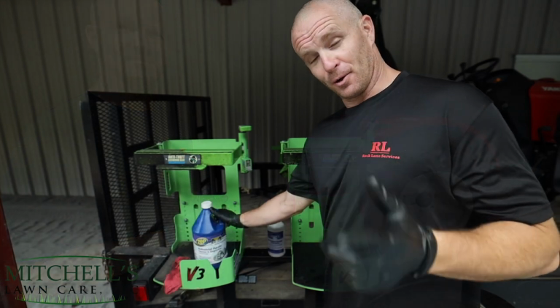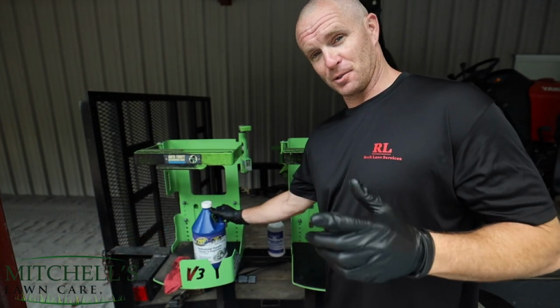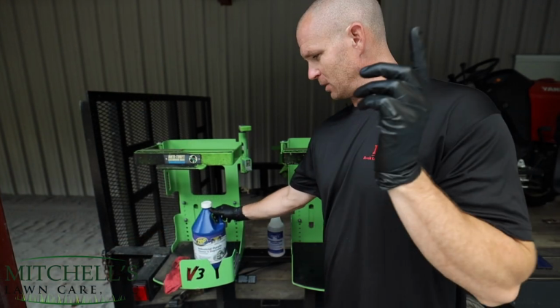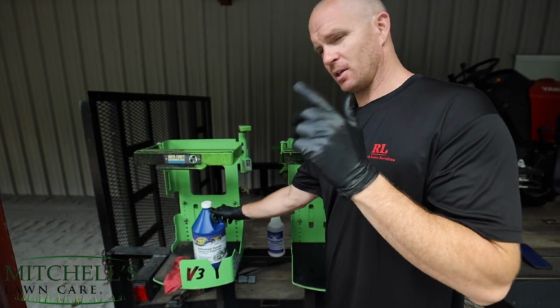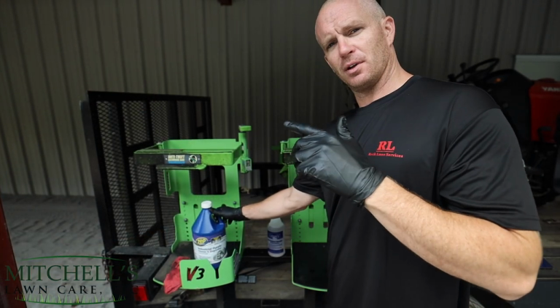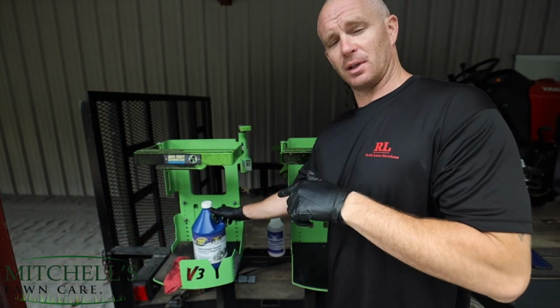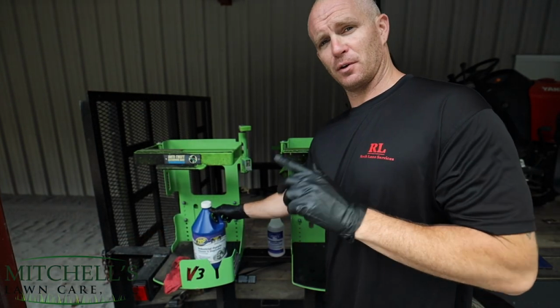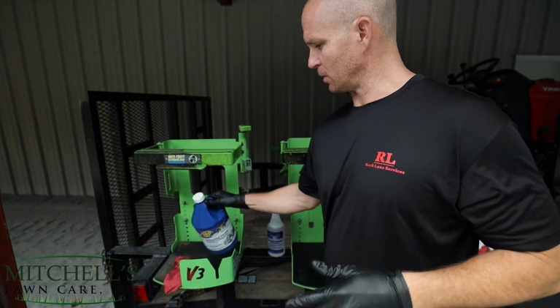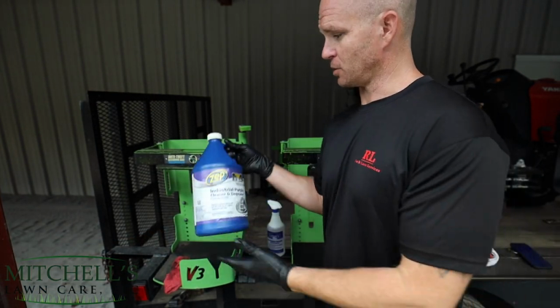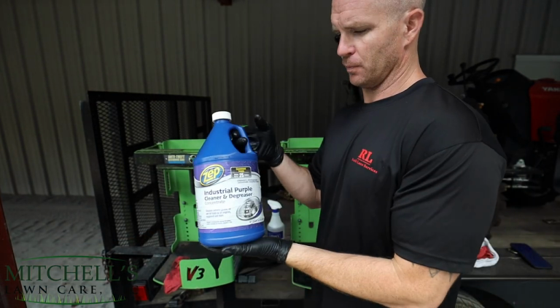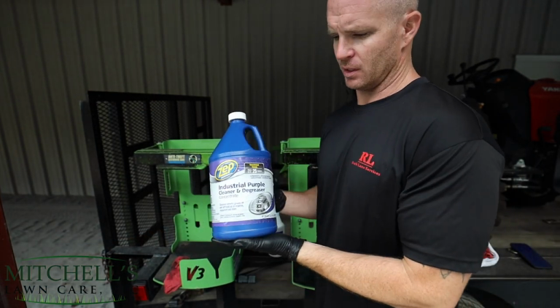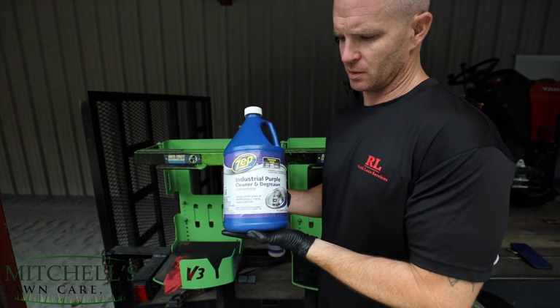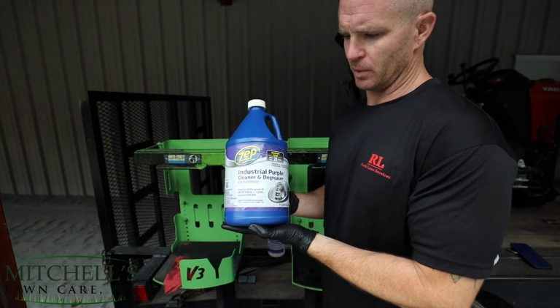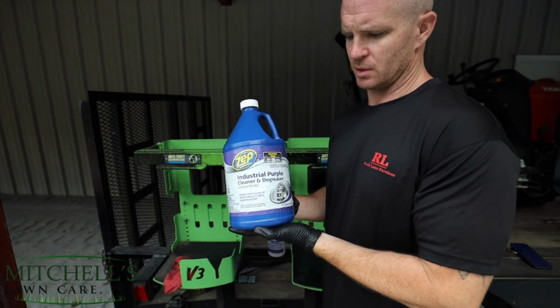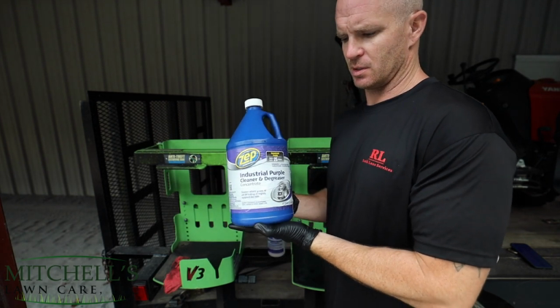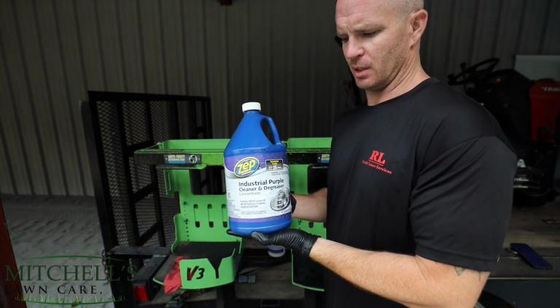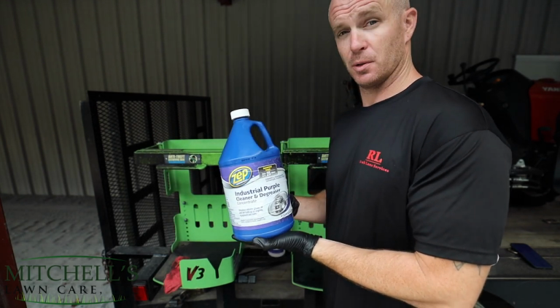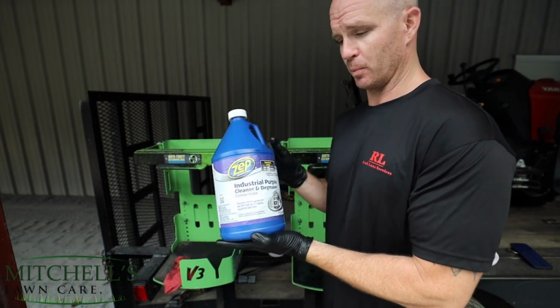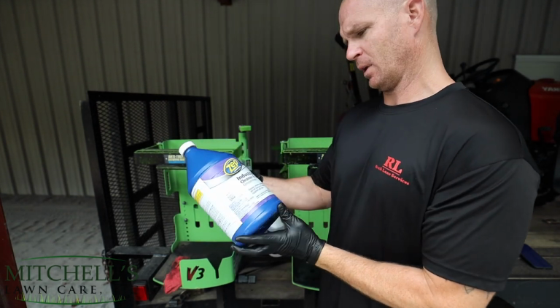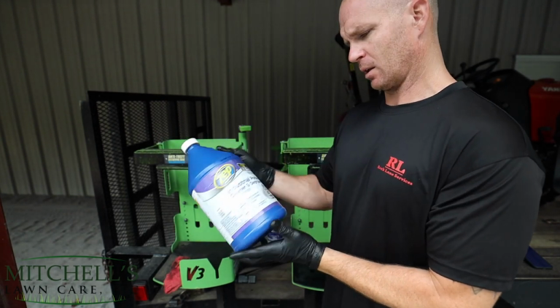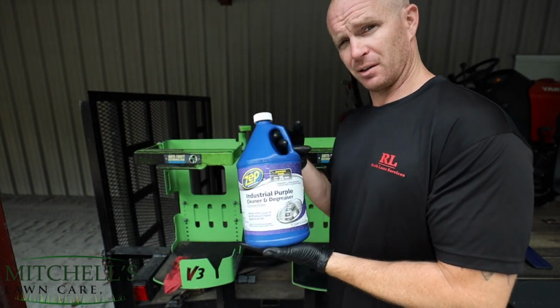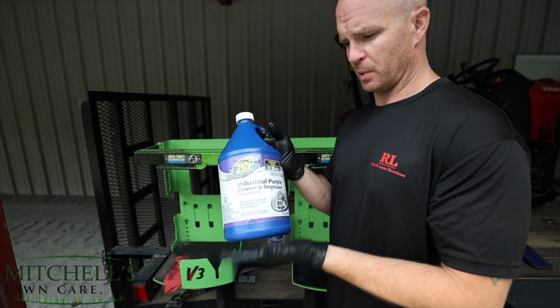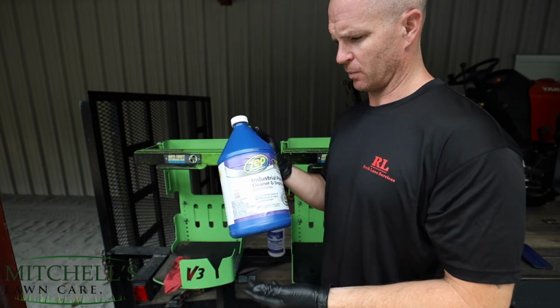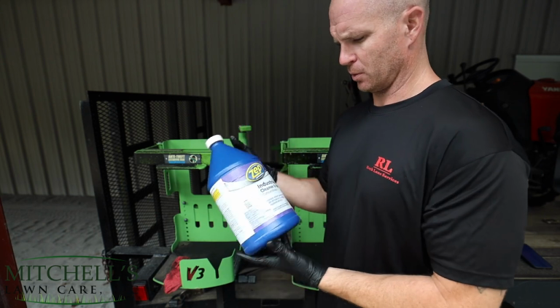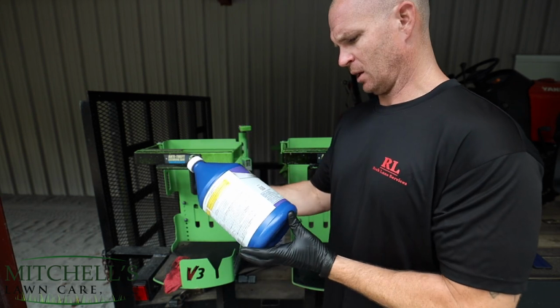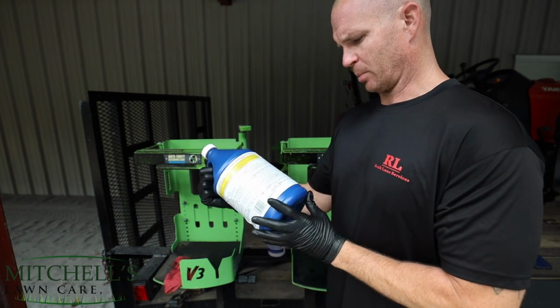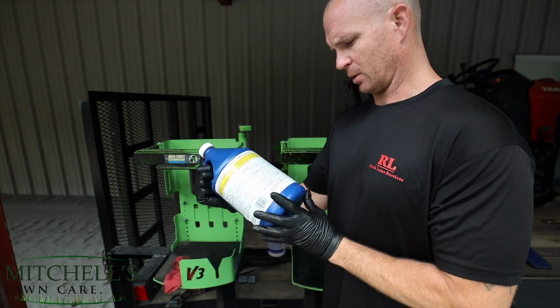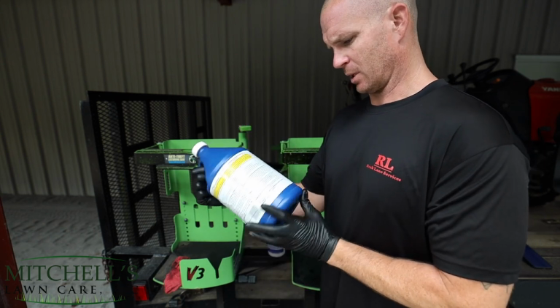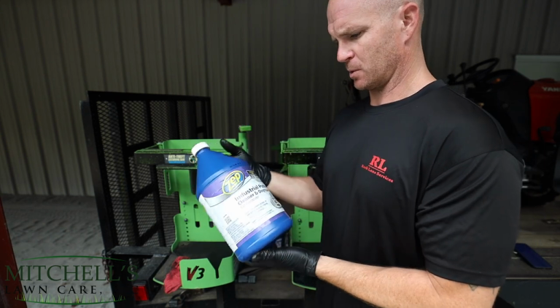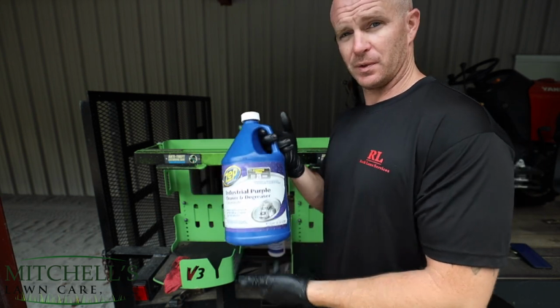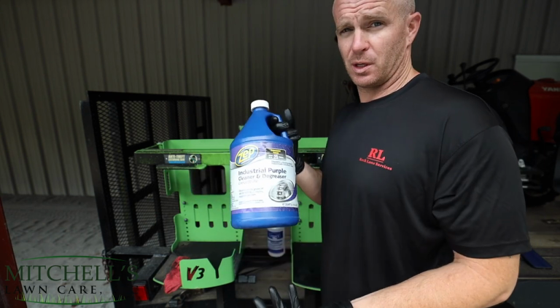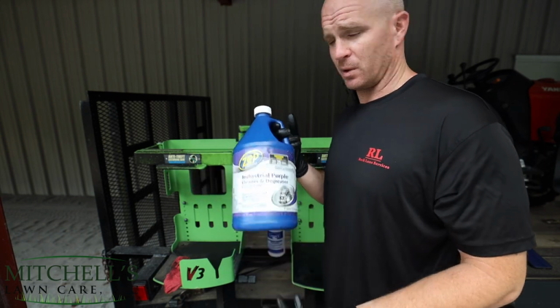Instead of doing the cleaning first, I want to go ahead and show you — this is the stuff I've been using. It's the Zep Industrial Purple Cleaner and Degreaser. I just picked this up from Lowe's — not a product endorsement, not sponsored — but this is just what I use and it works.